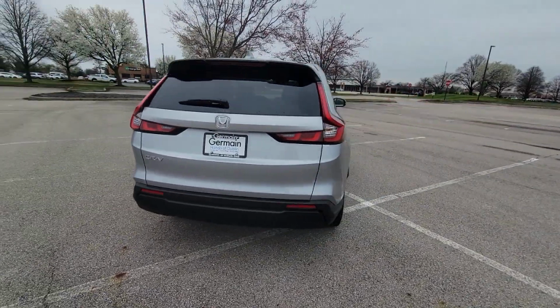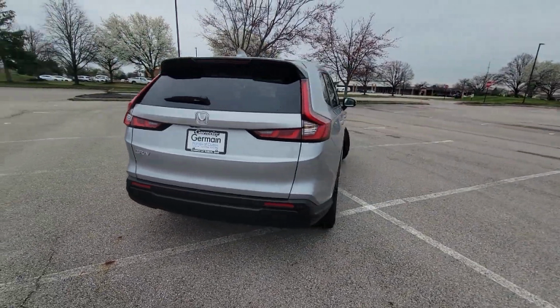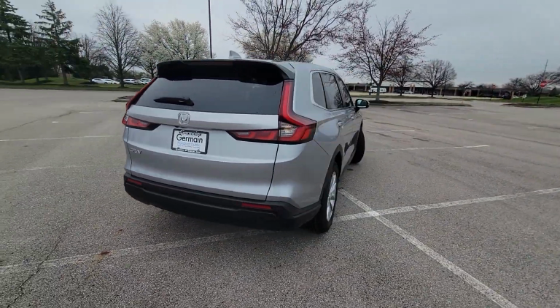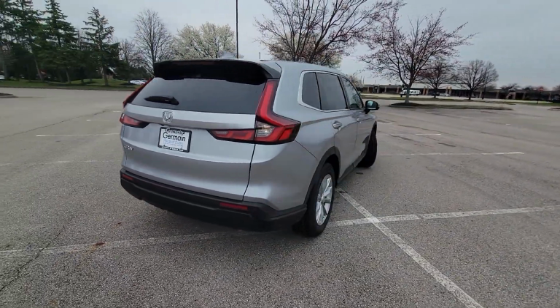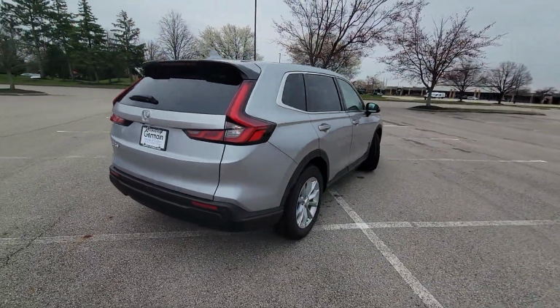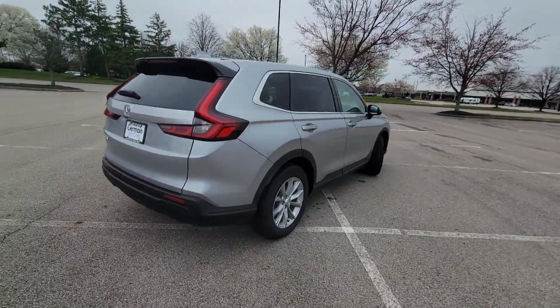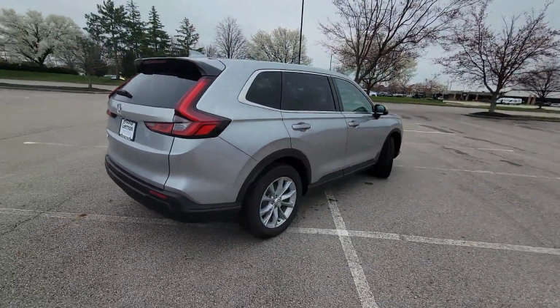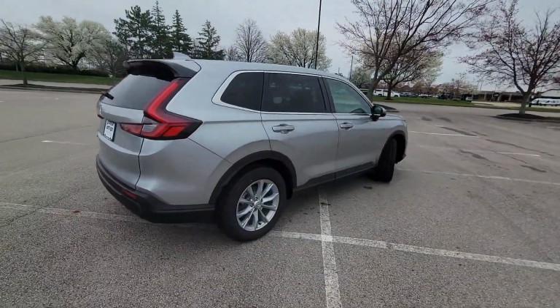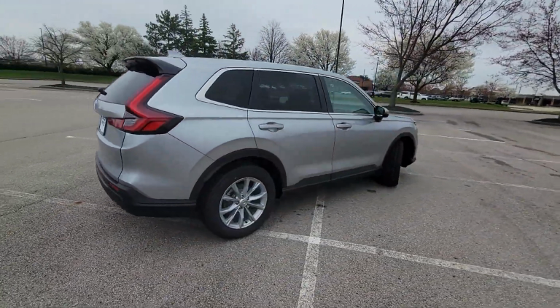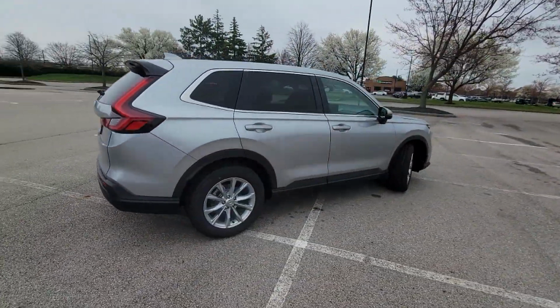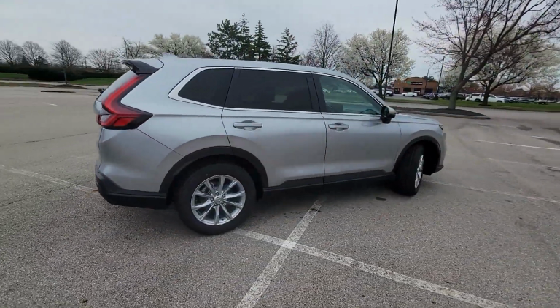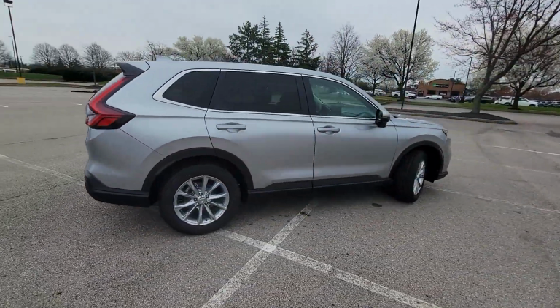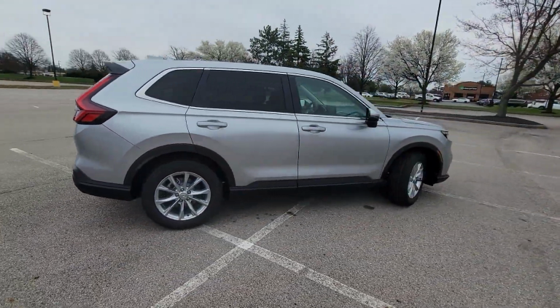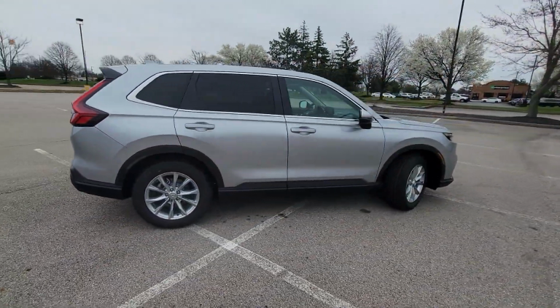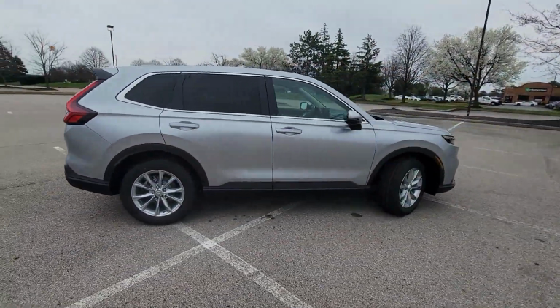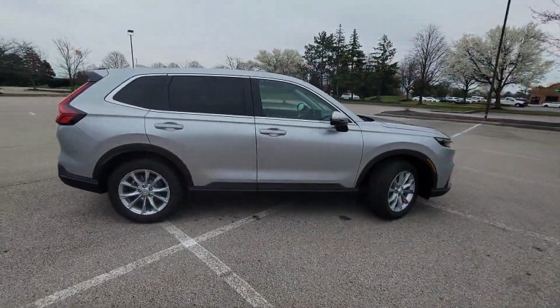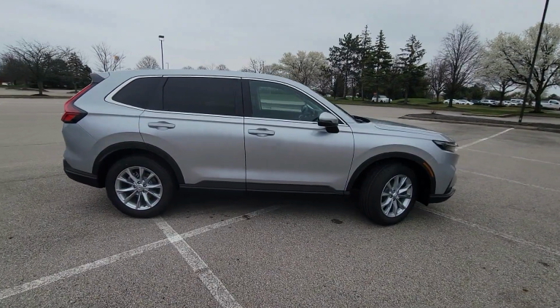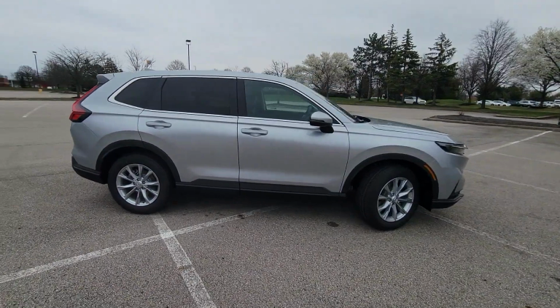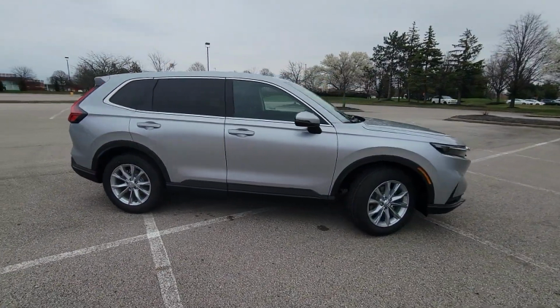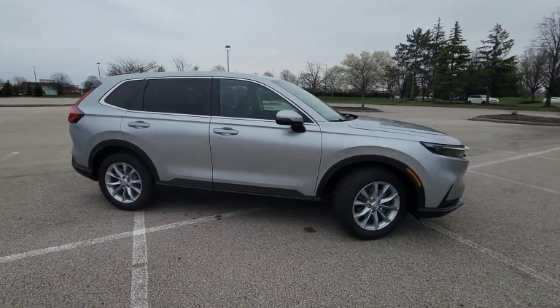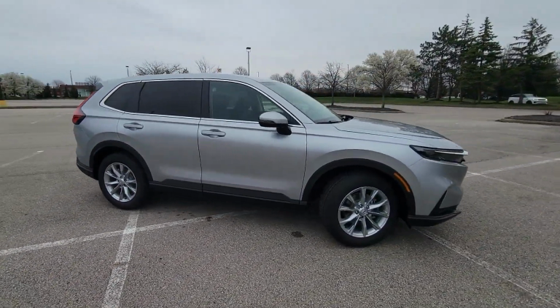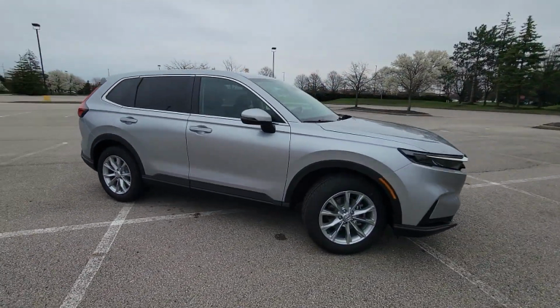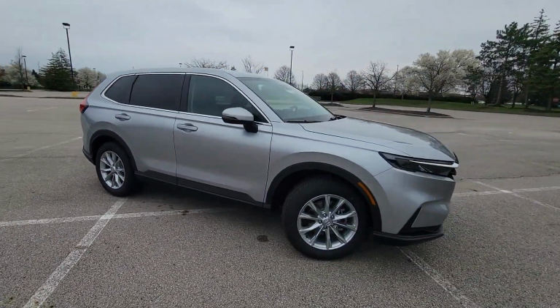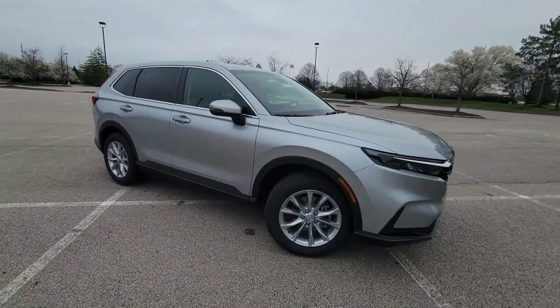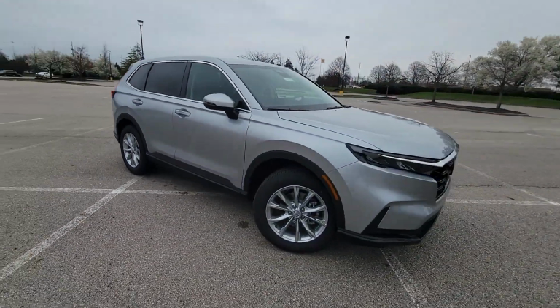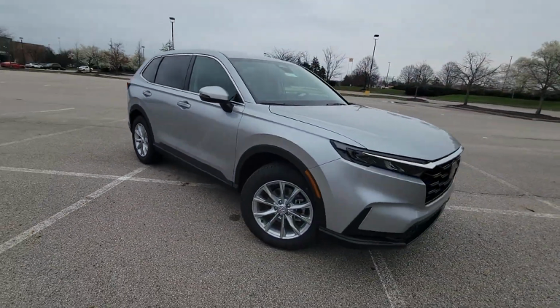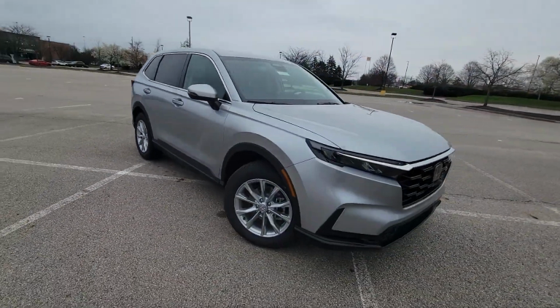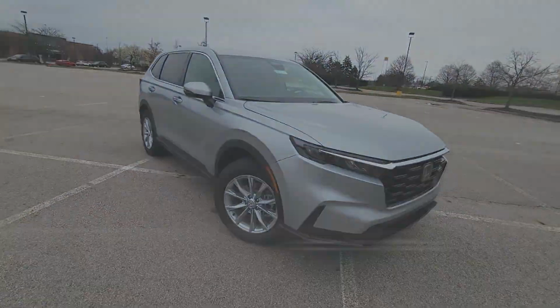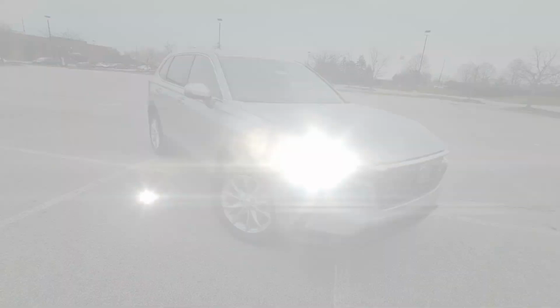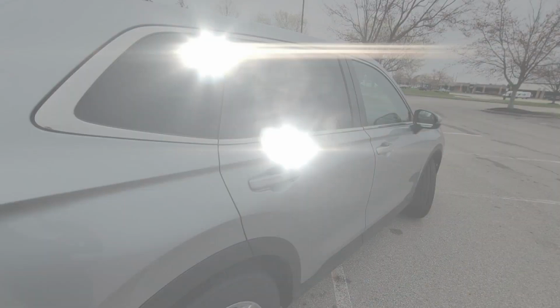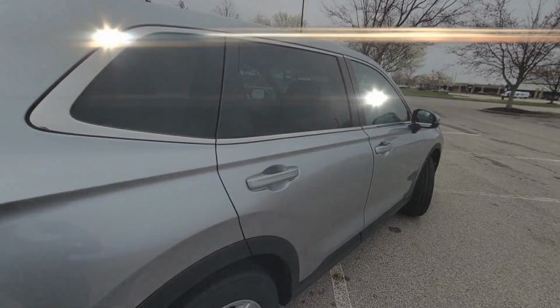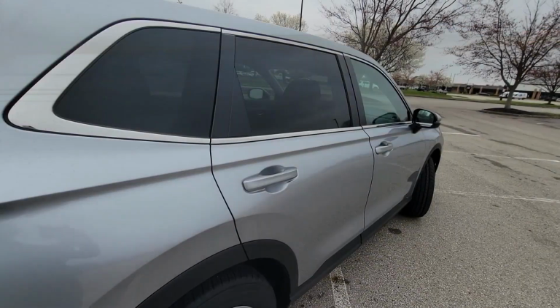Lane Keeping Assist. Side View Mirrors with Turn Signals. Lane Departure Warning. Satellite Radio. Turbocharged Engine.